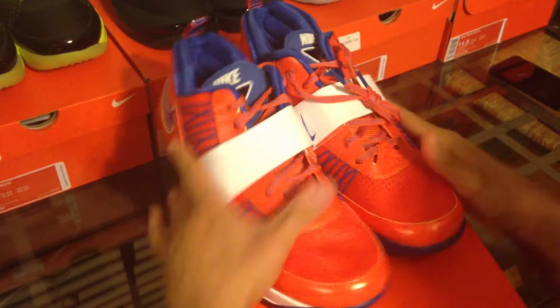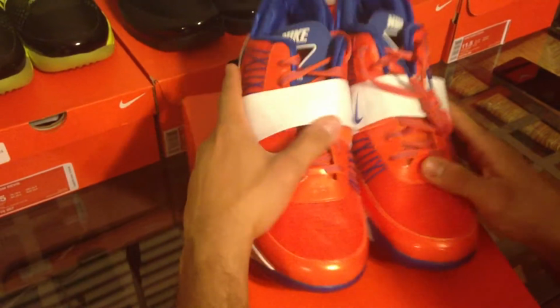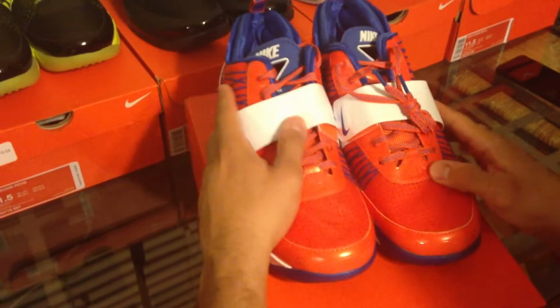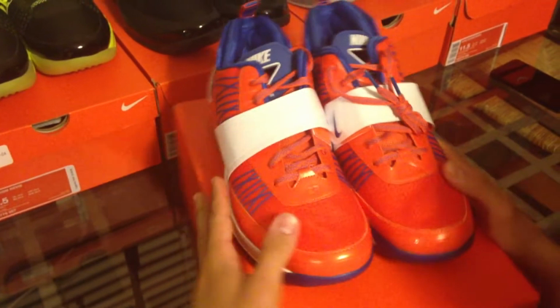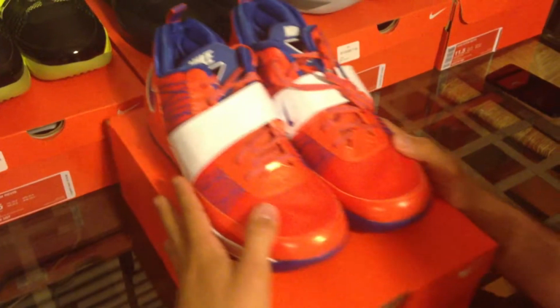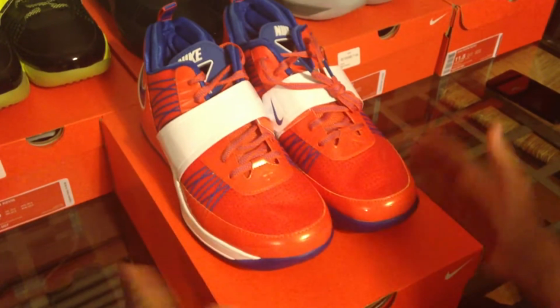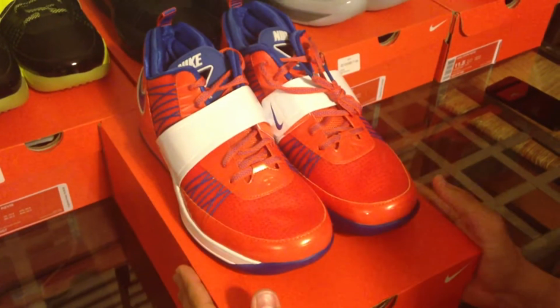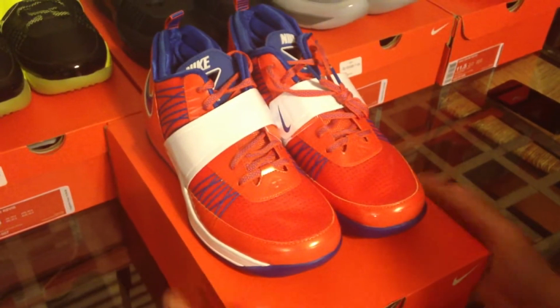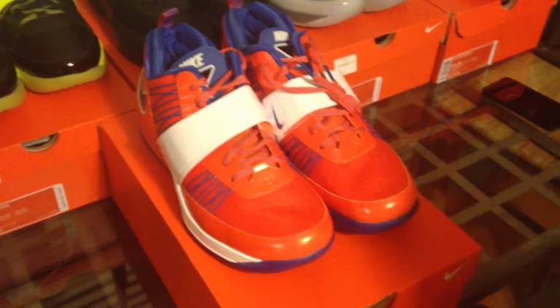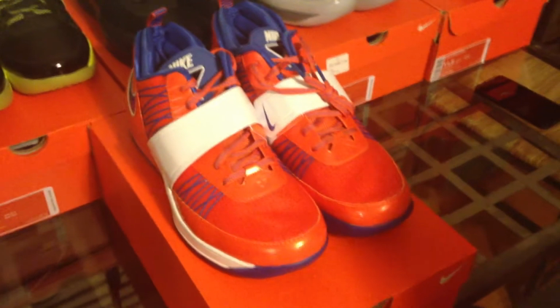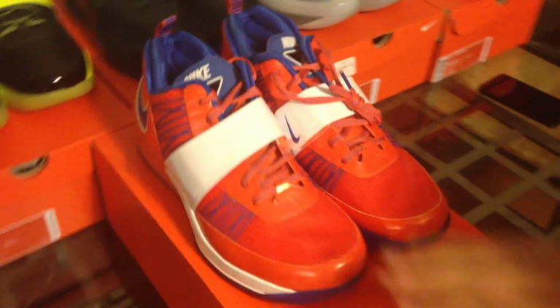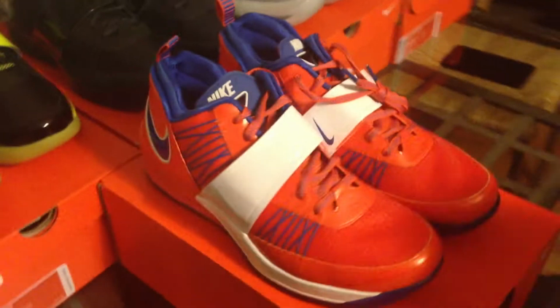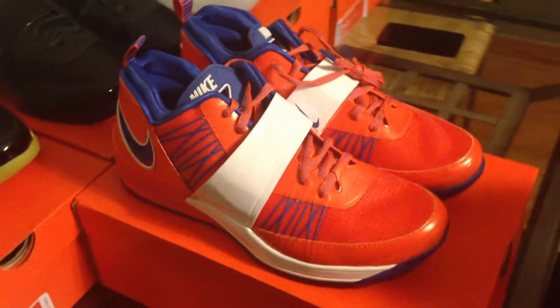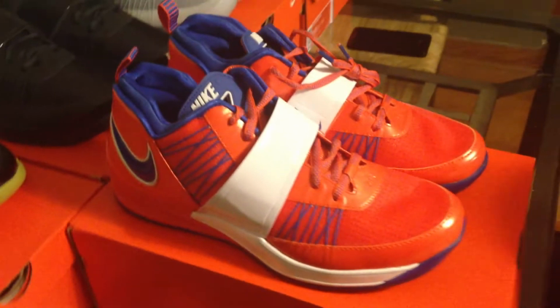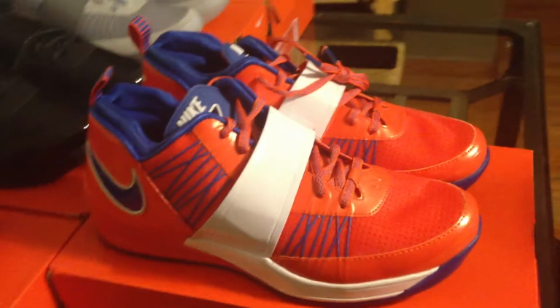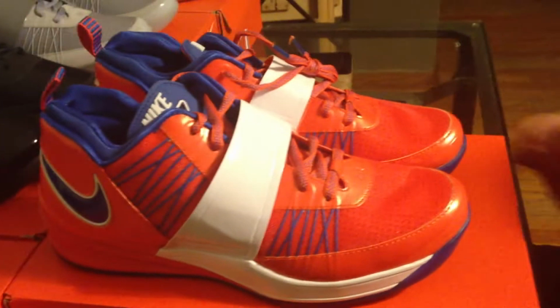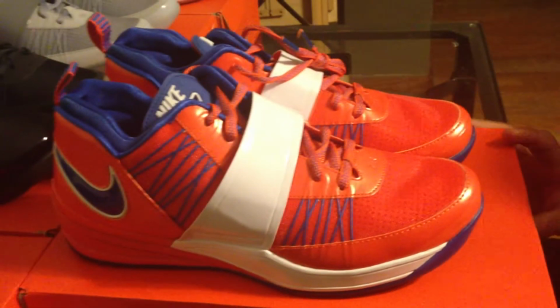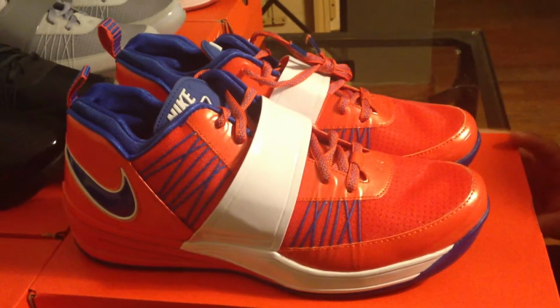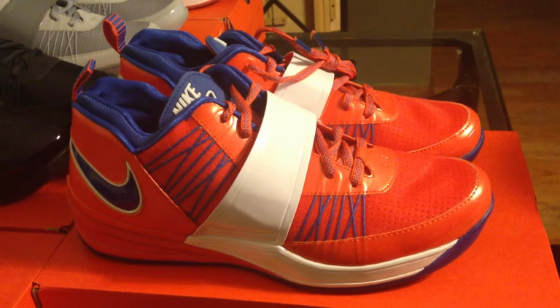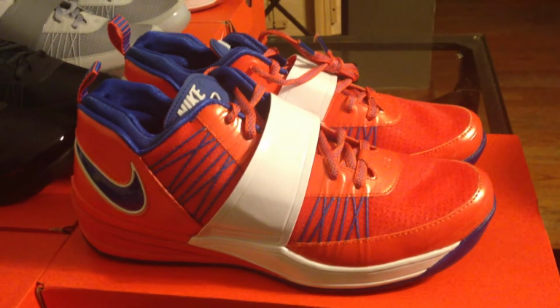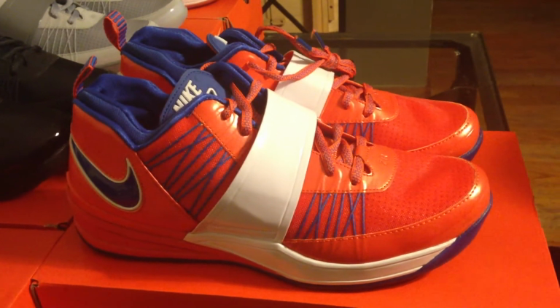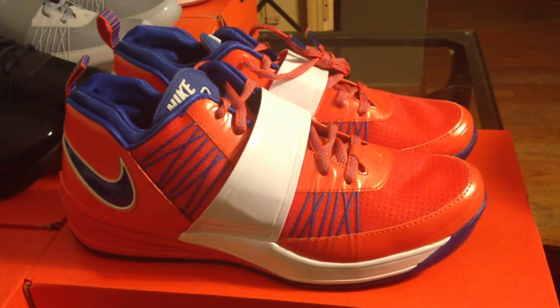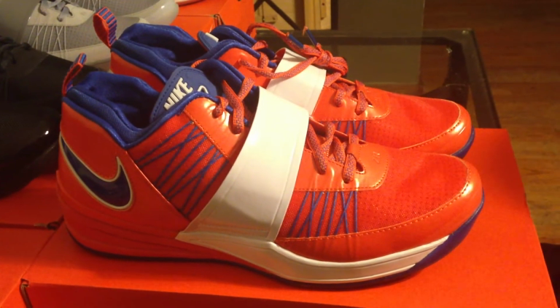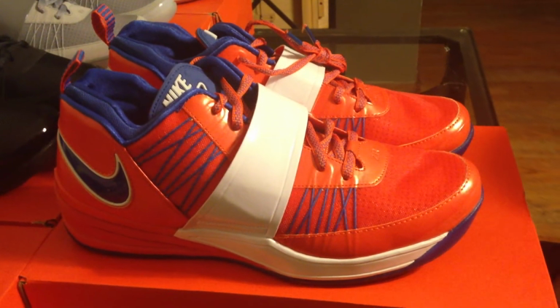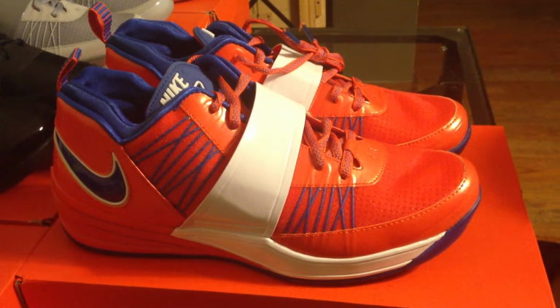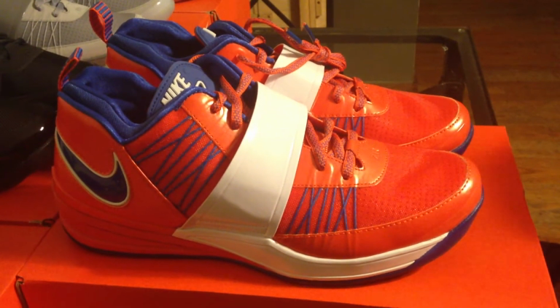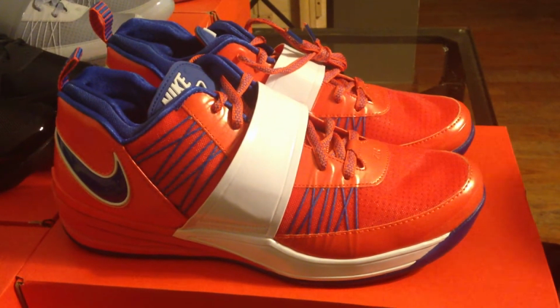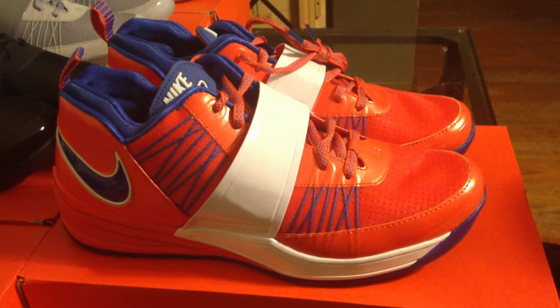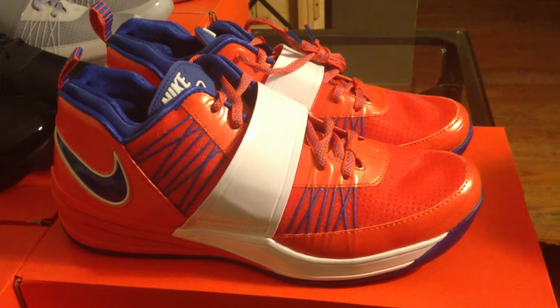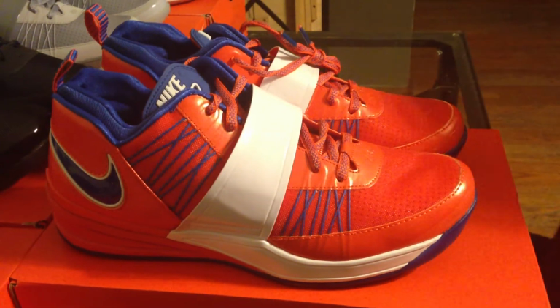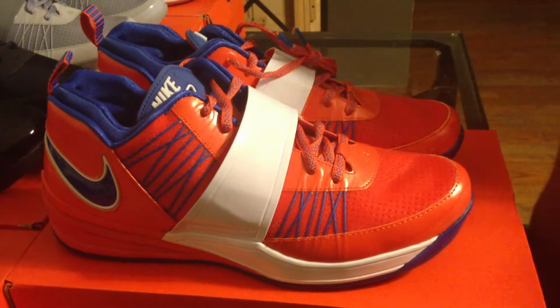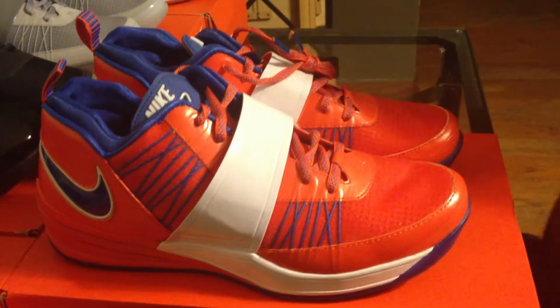Kind of looks like Nickelodeon a little bit. It is brilliant orange, white, Game Royal — and that's it. Right there. Nike Zoom Revis.